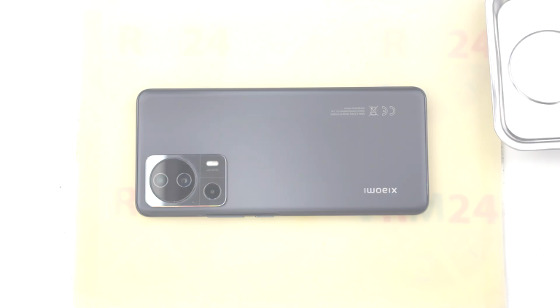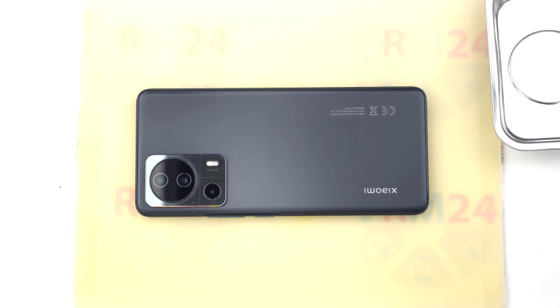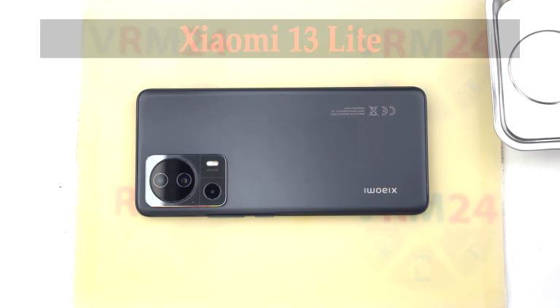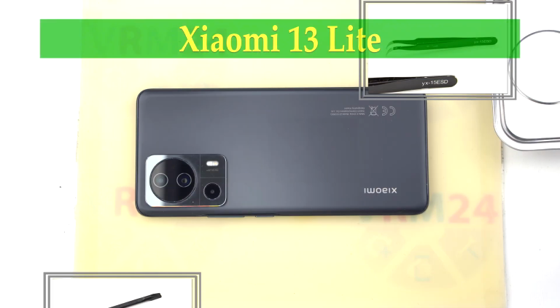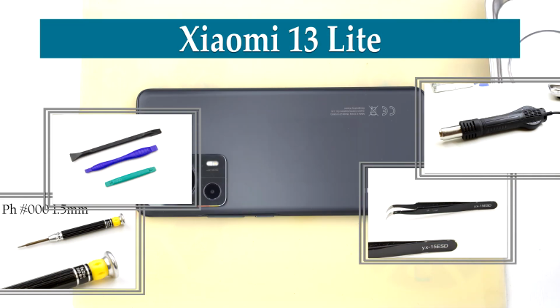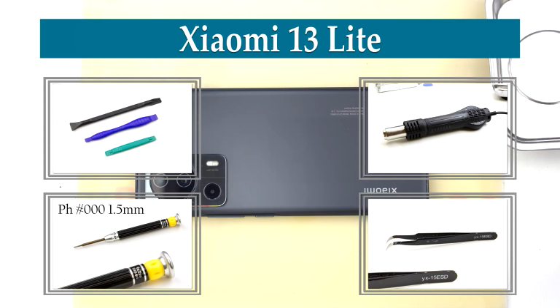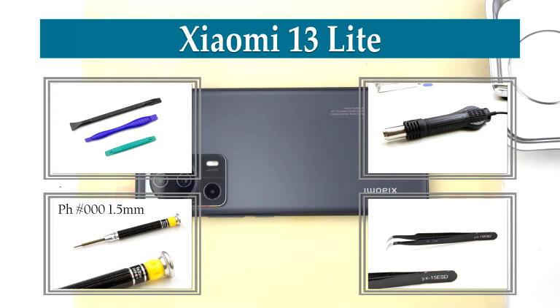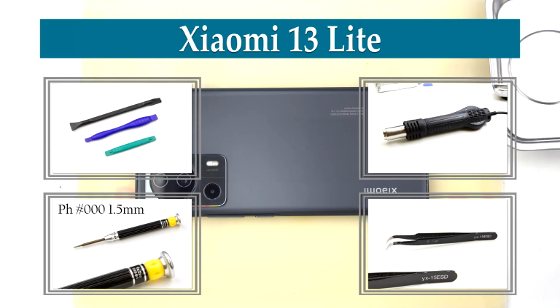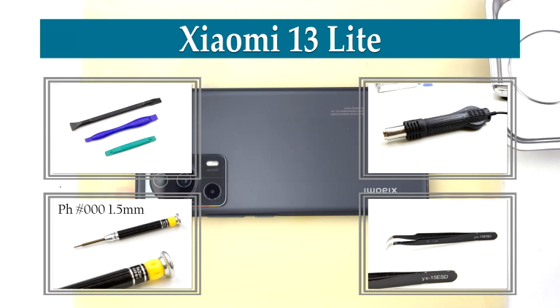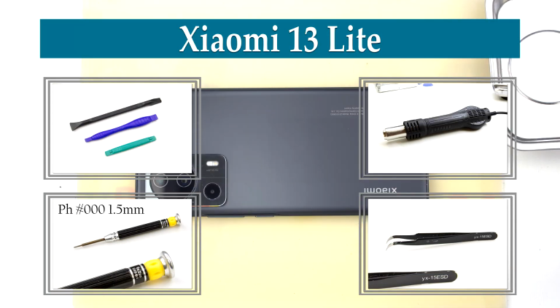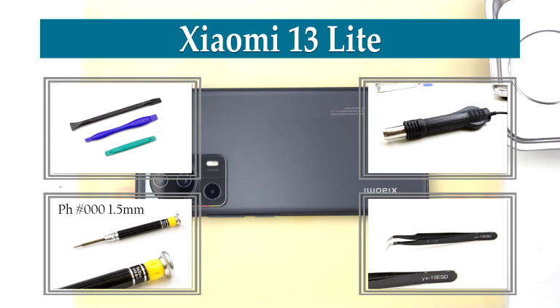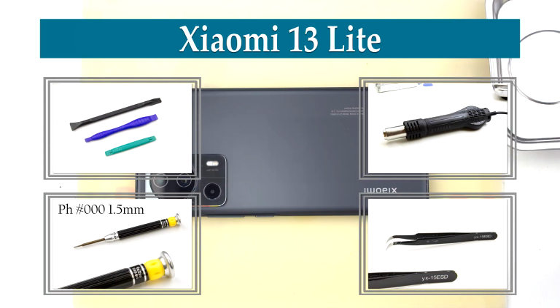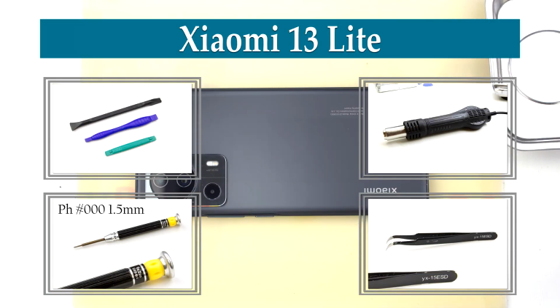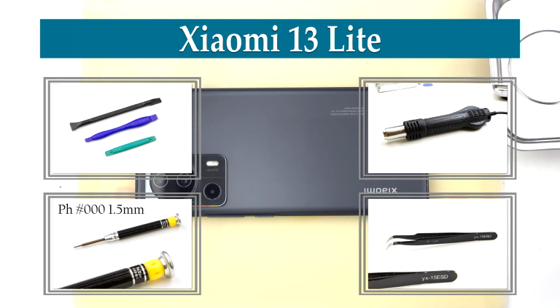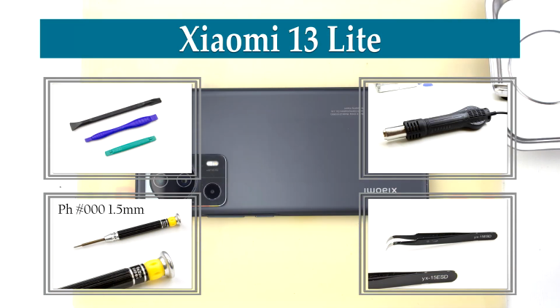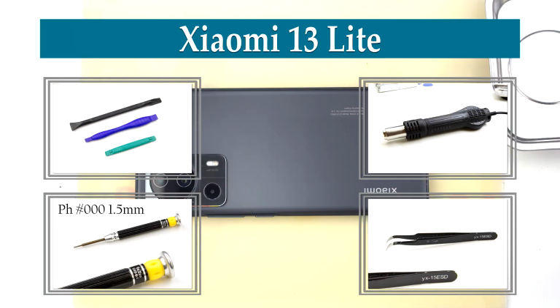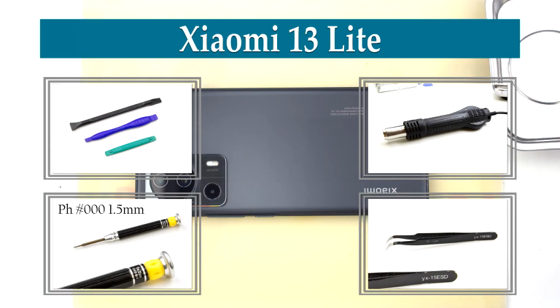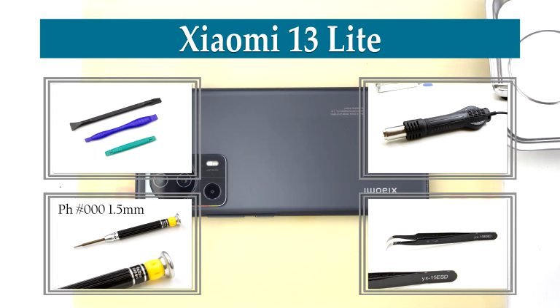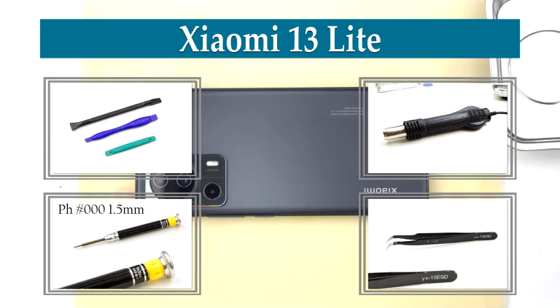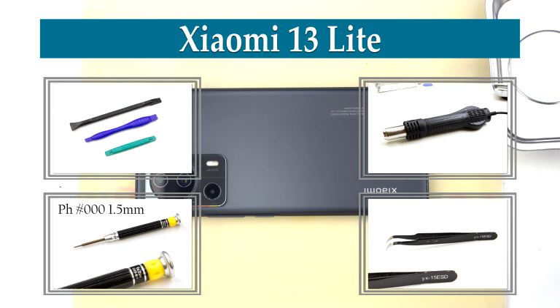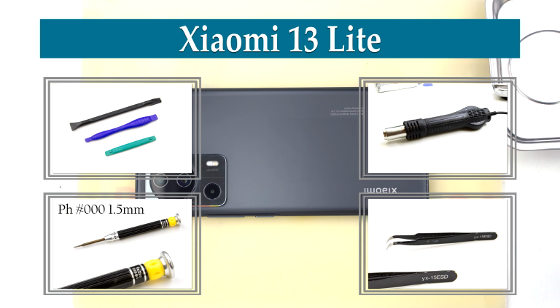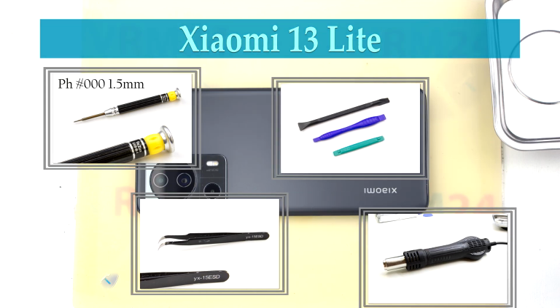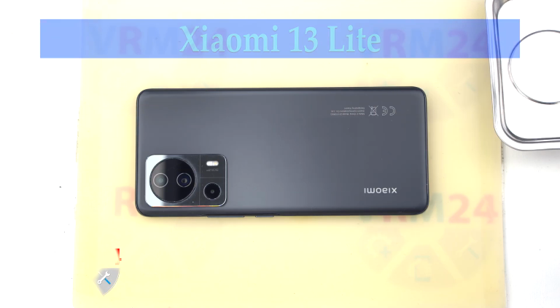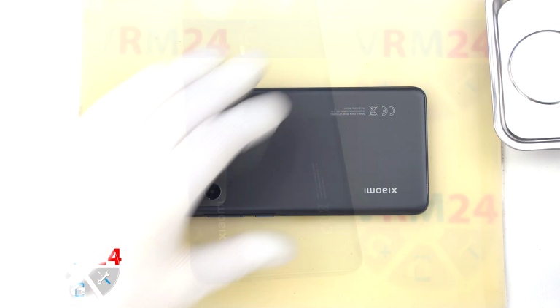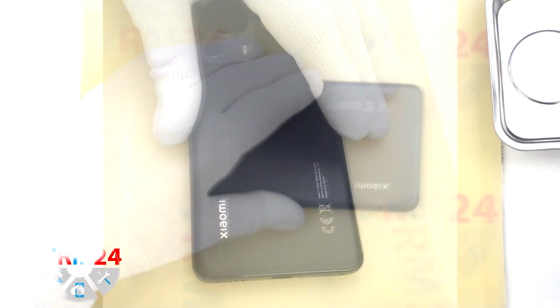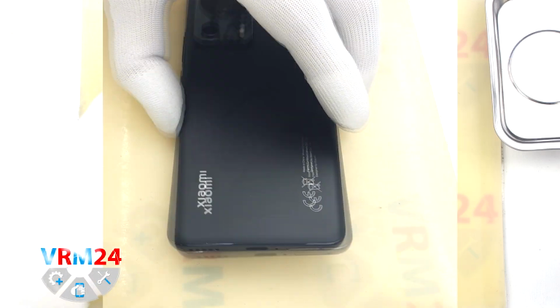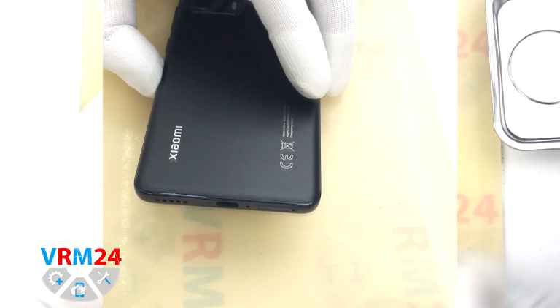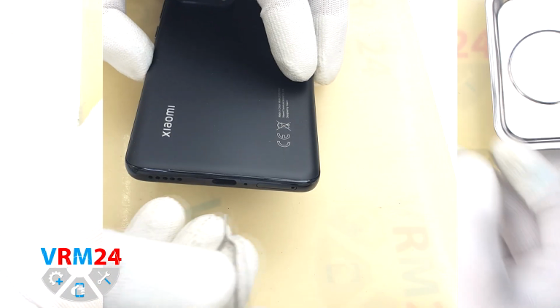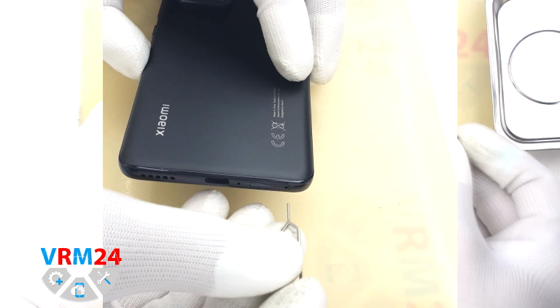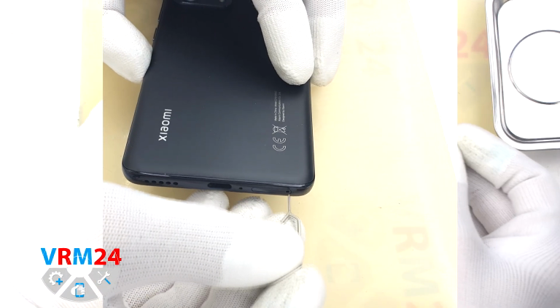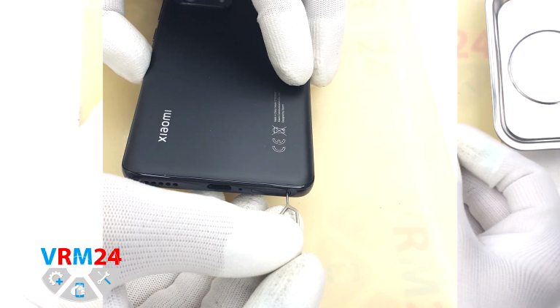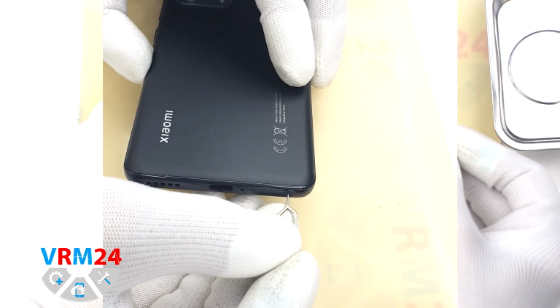Hi guys, you are on VRM24.com and today we are going to assemble Xiaomi 13 Lite.